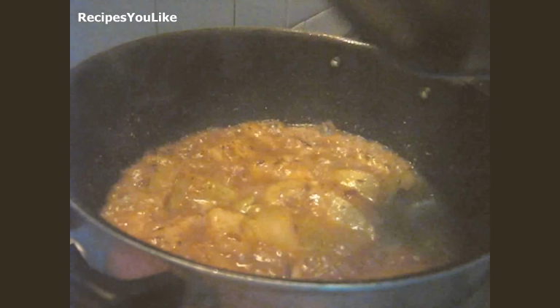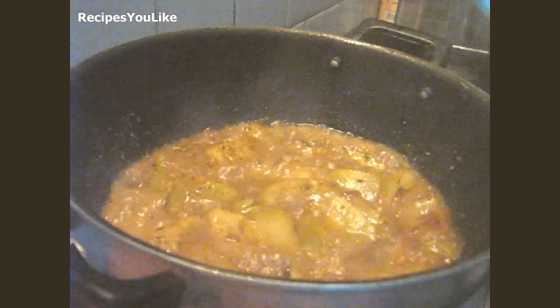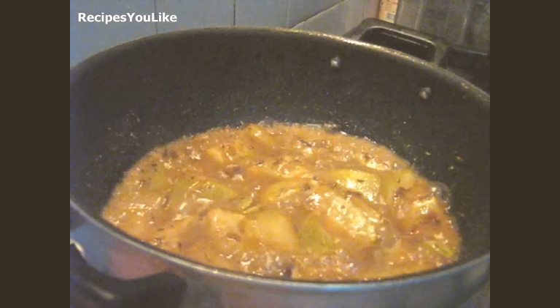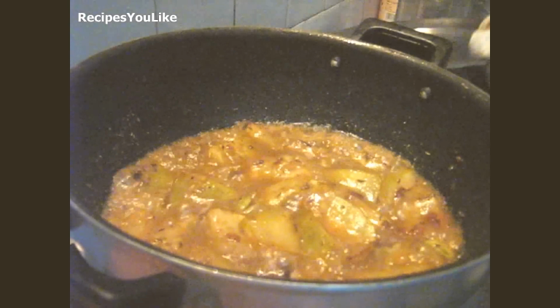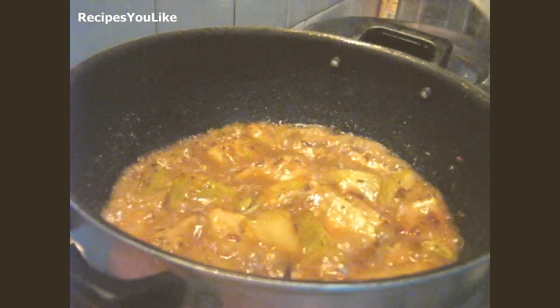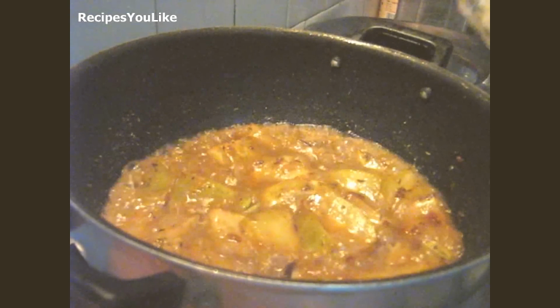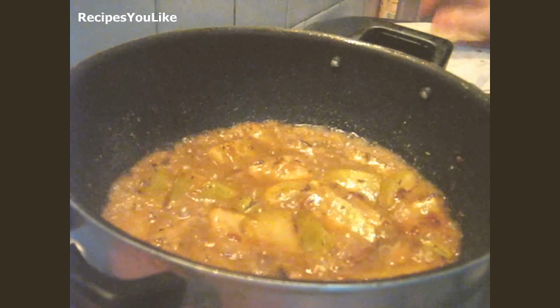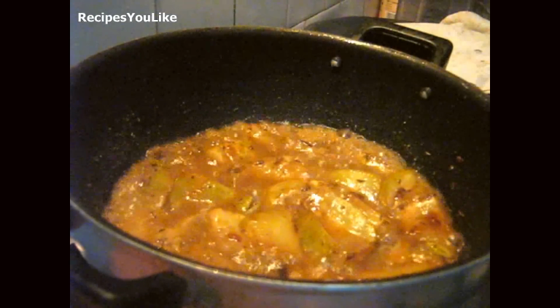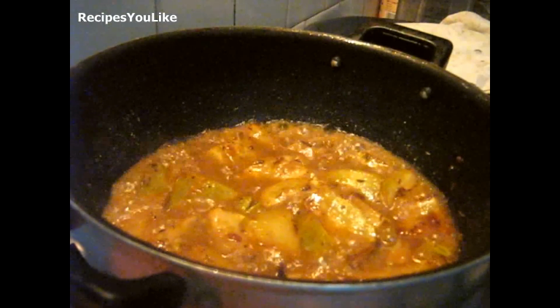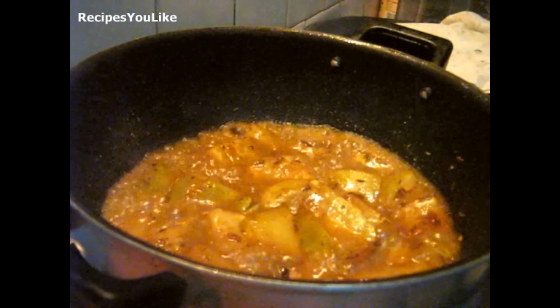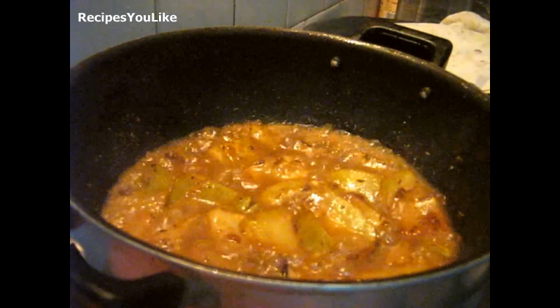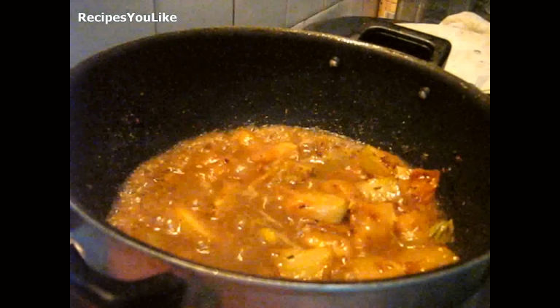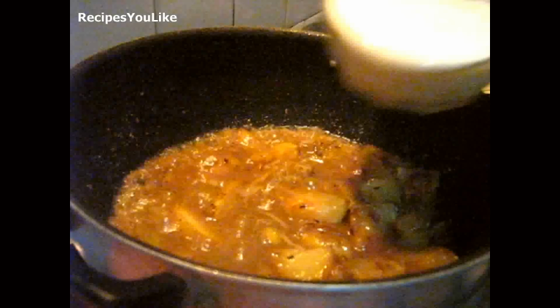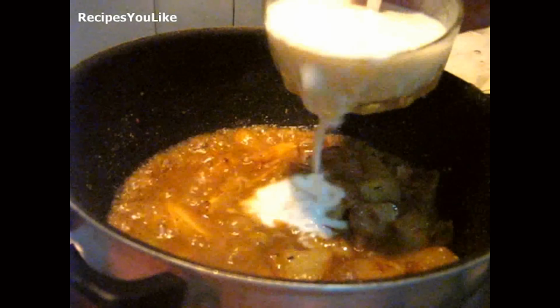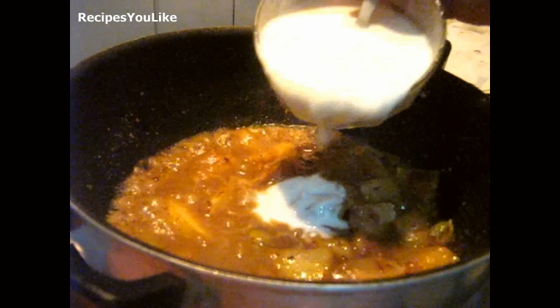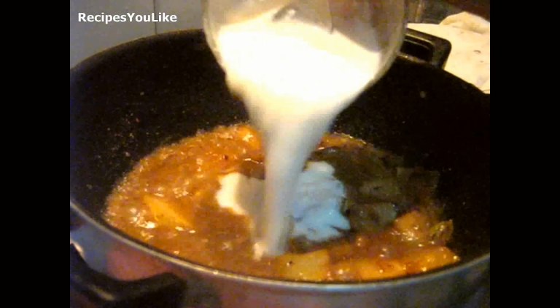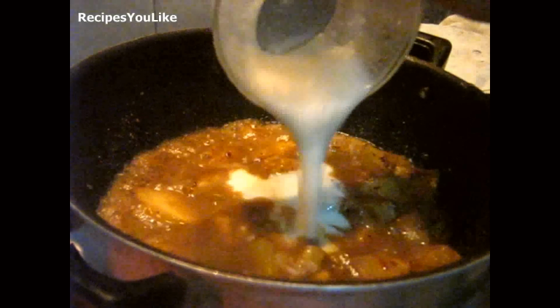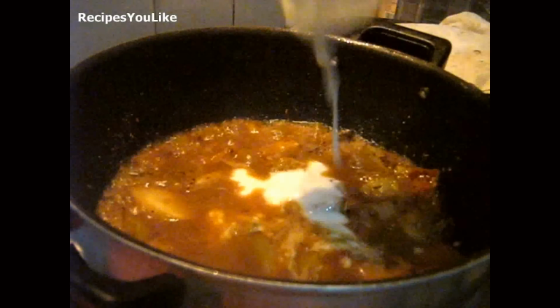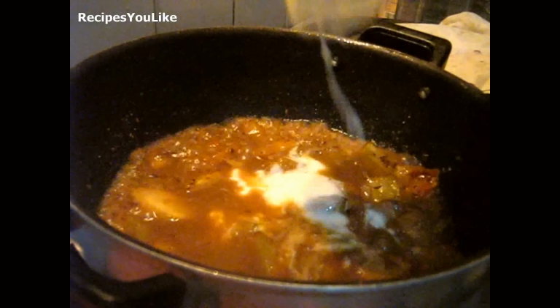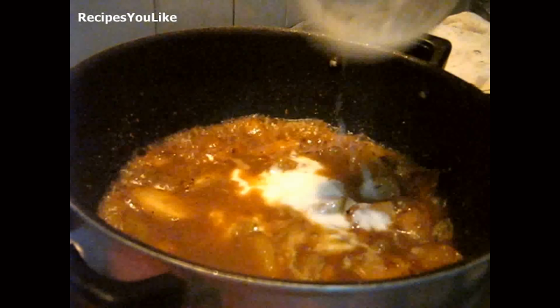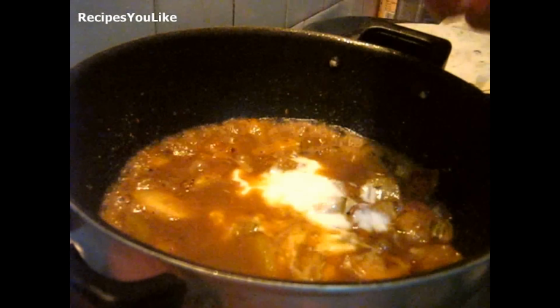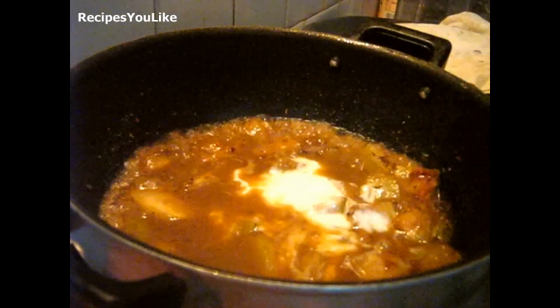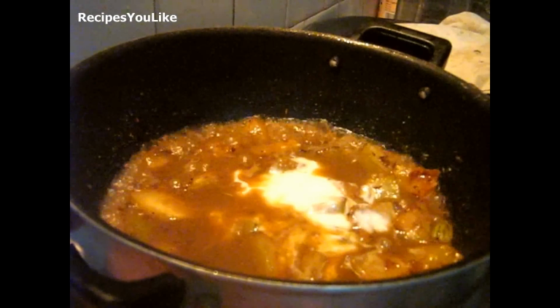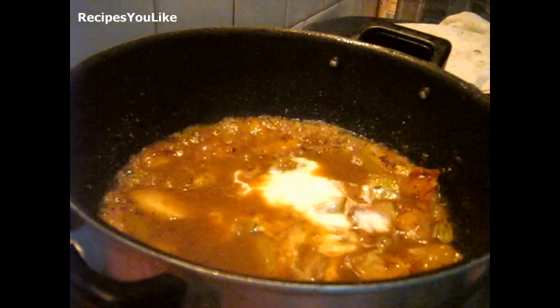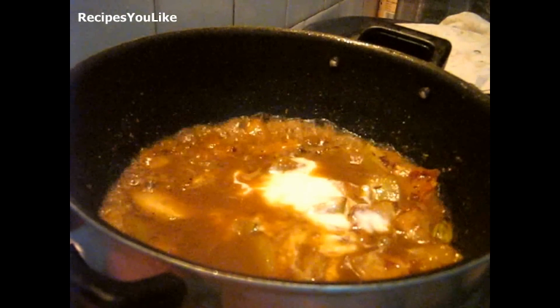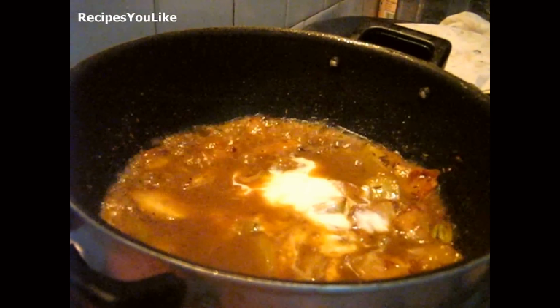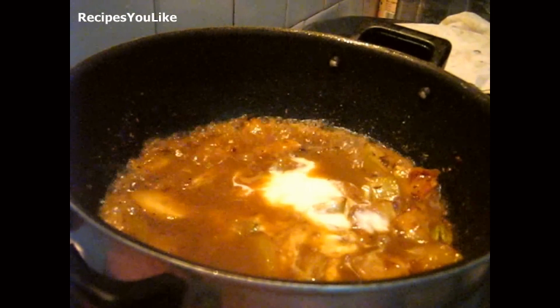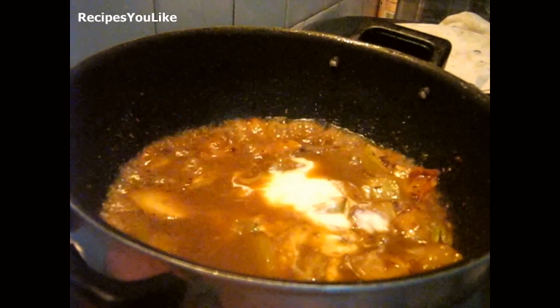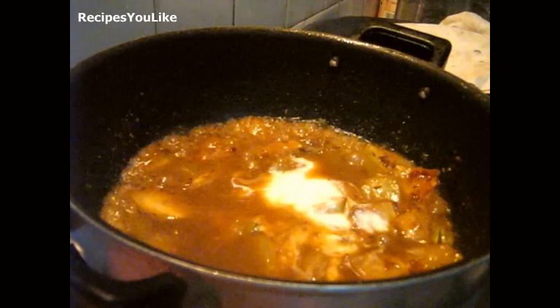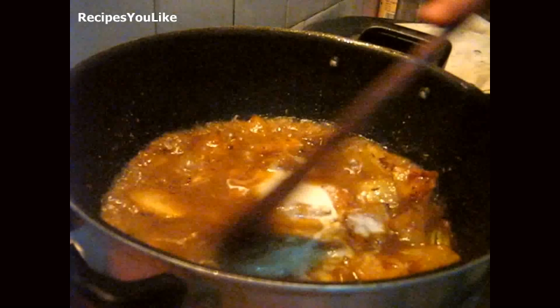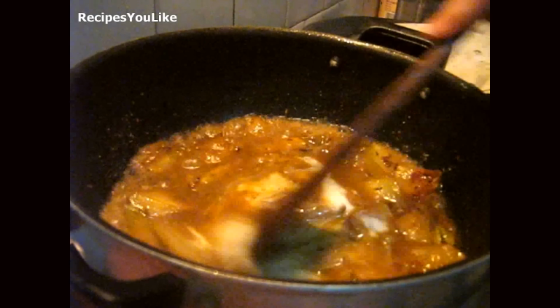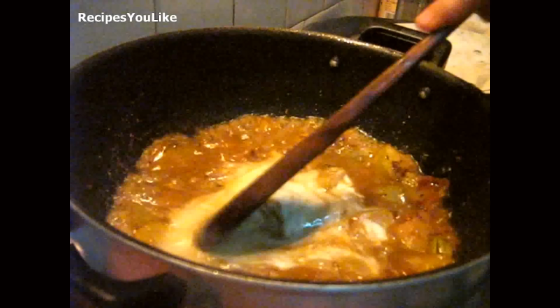After 10 minutes, check if your pieces of lauki are properly cooked. After this we will add curd into it. Now keep it for cooking just for 2 to 3 minutes.